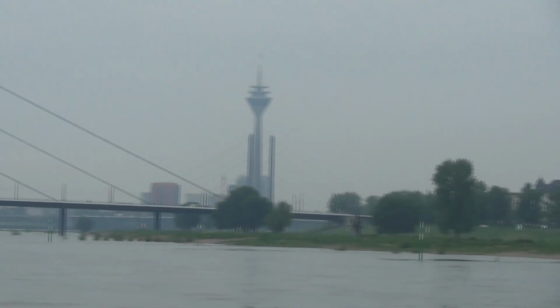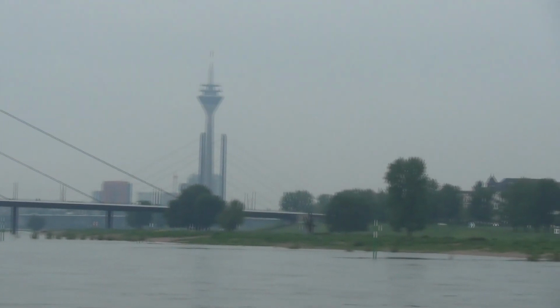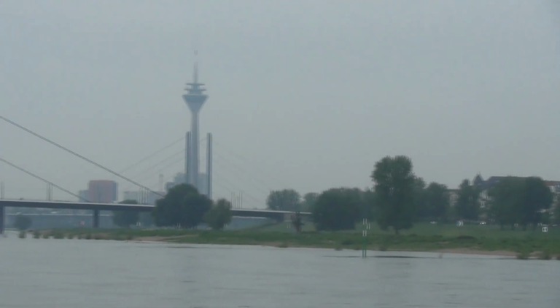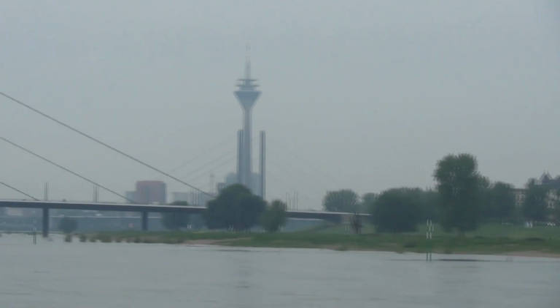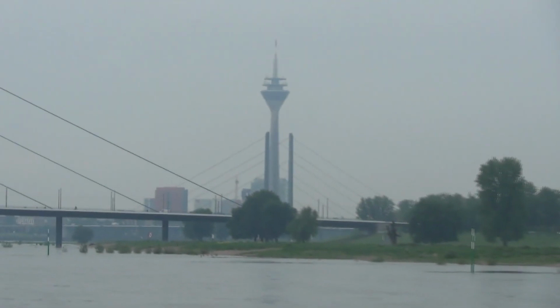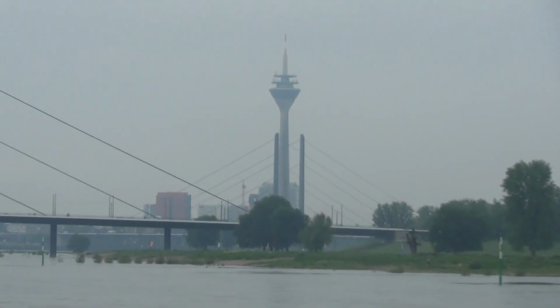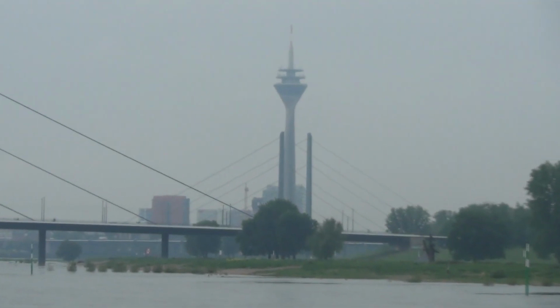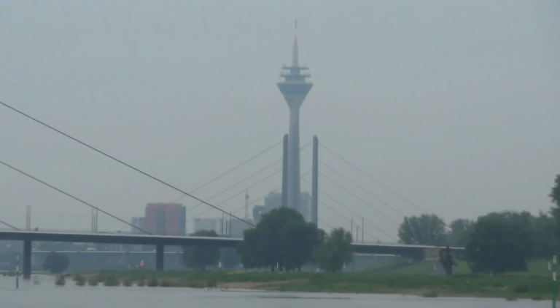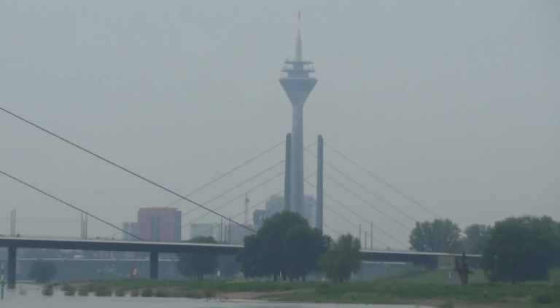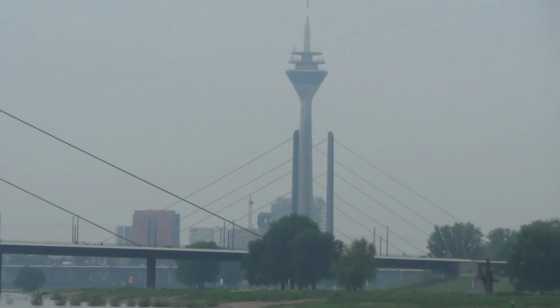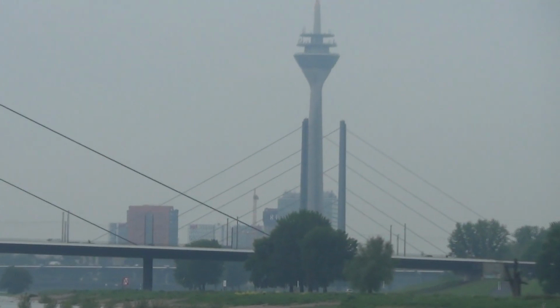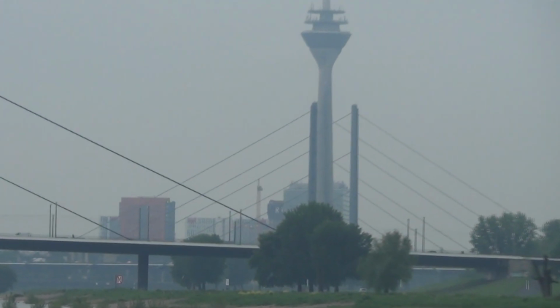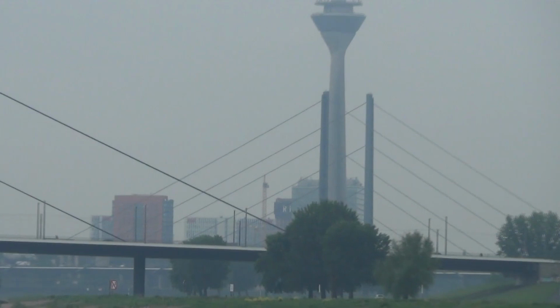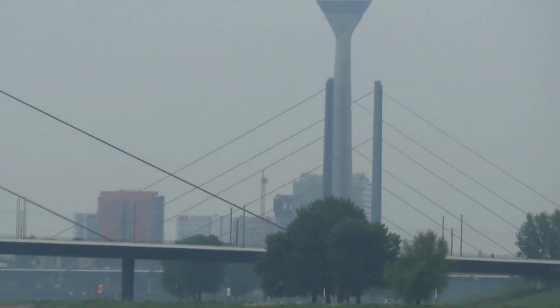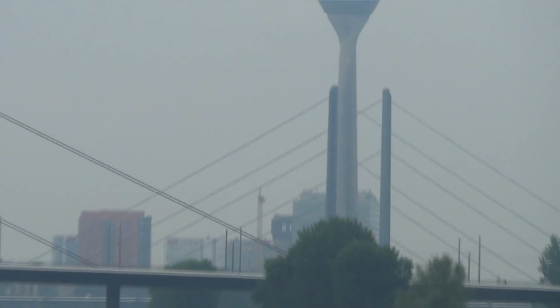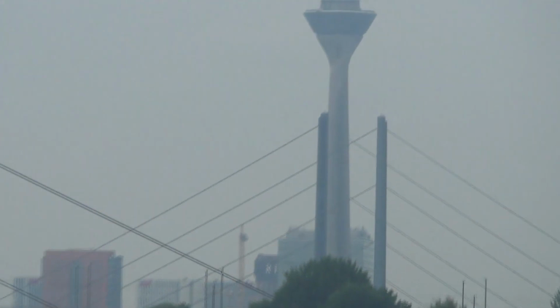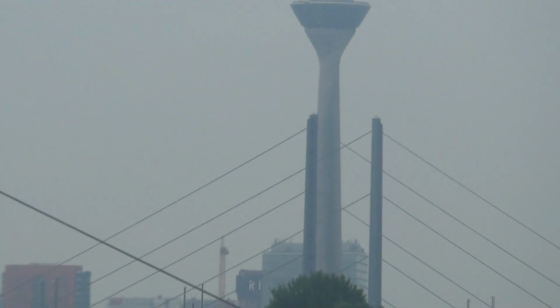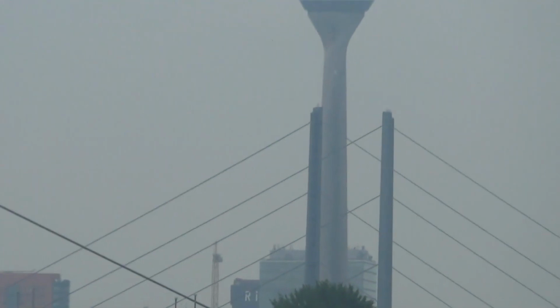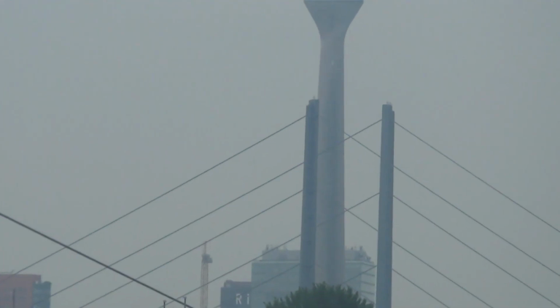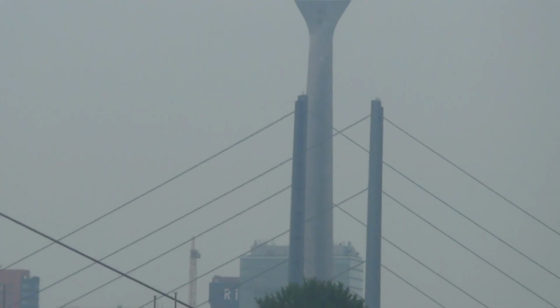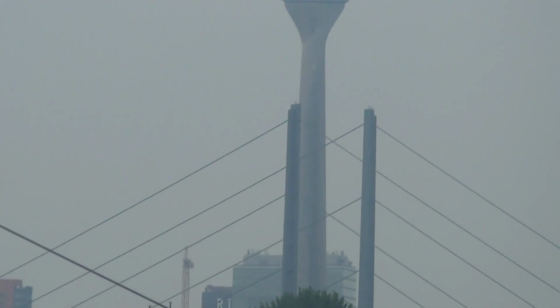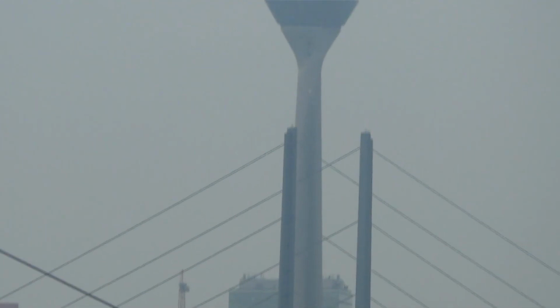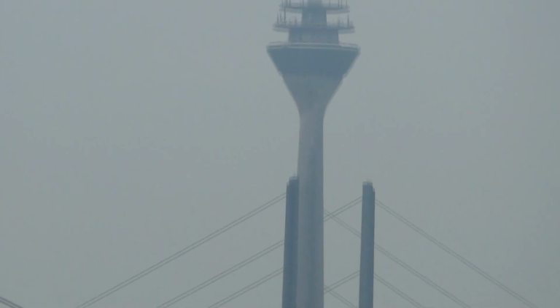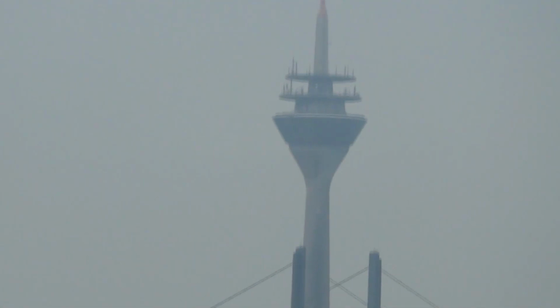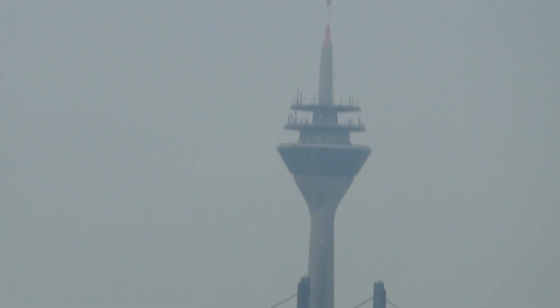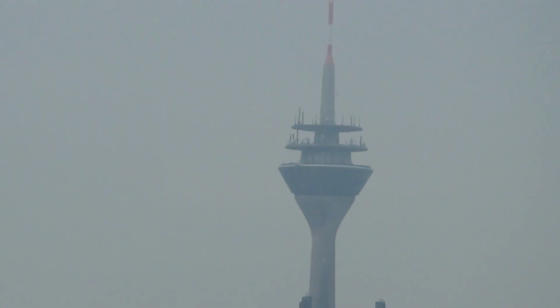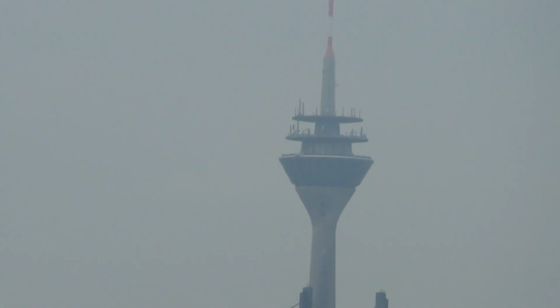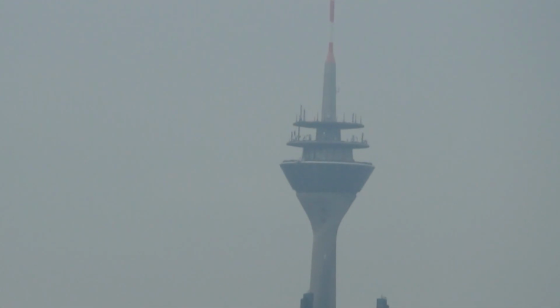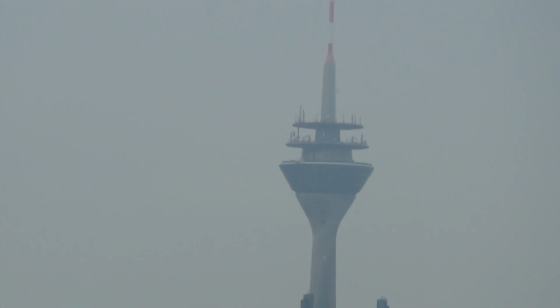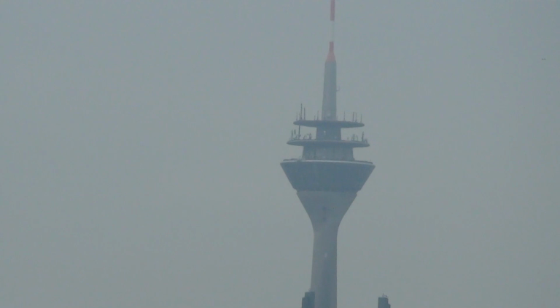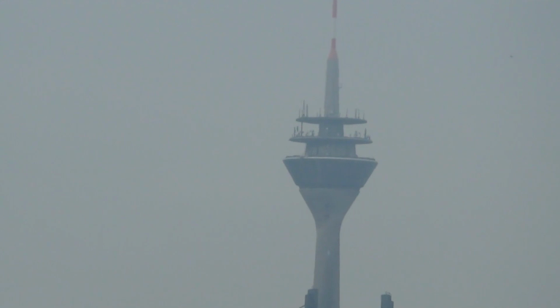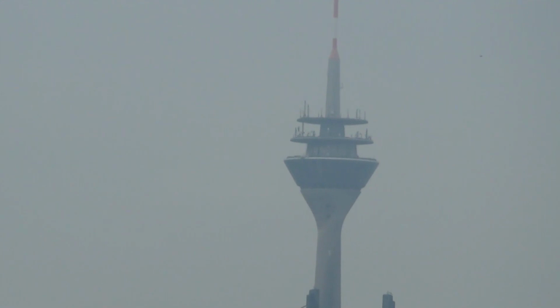And here's a building with a big tall spire — I wonder what that is.